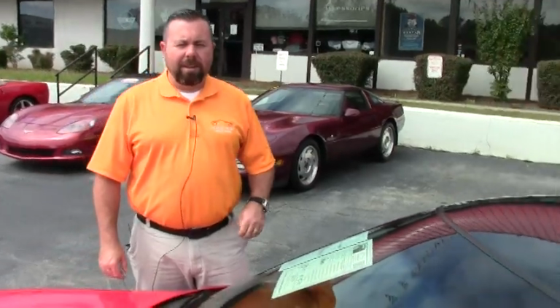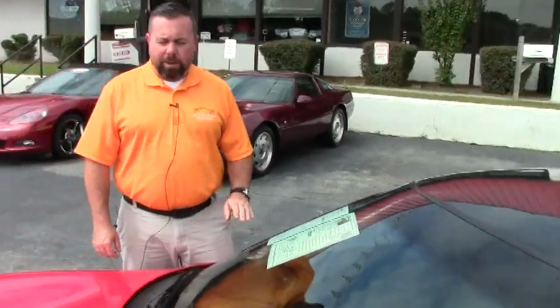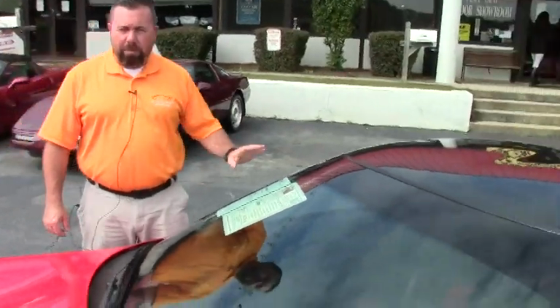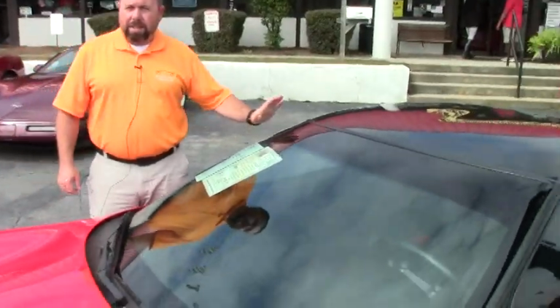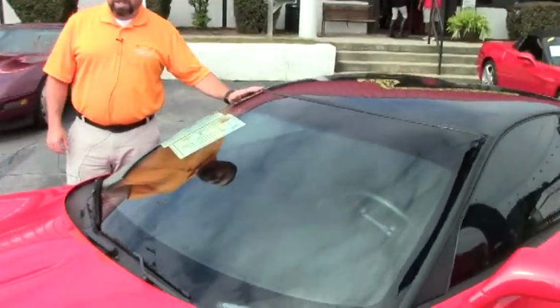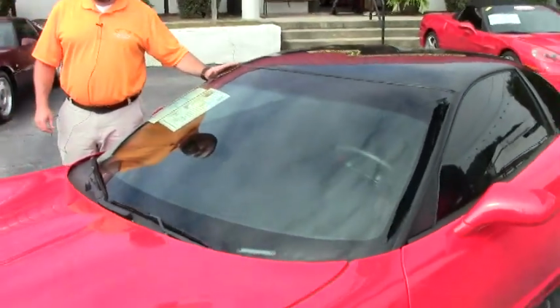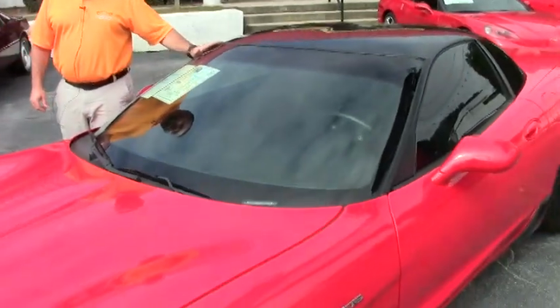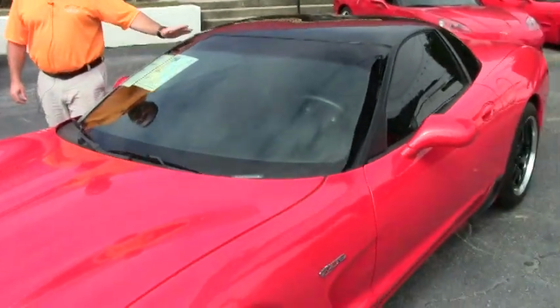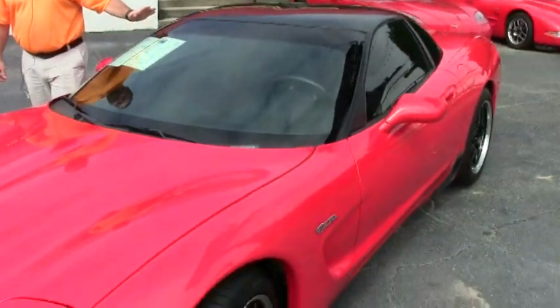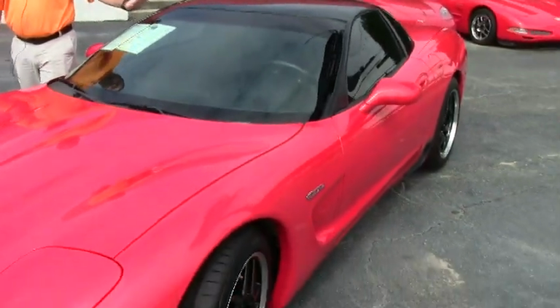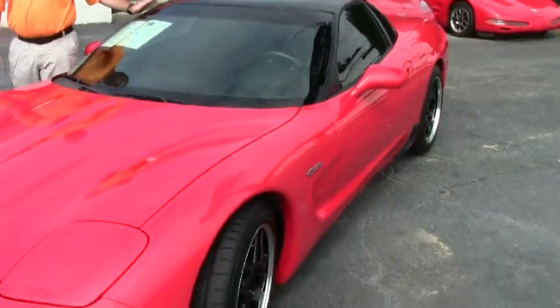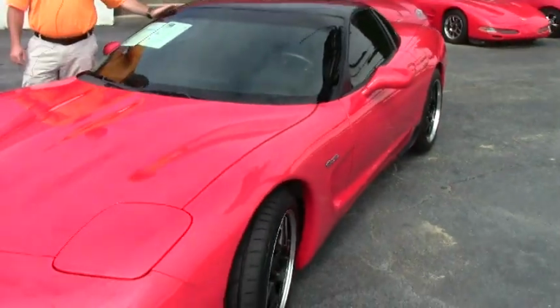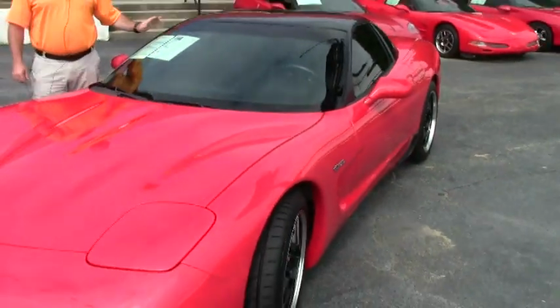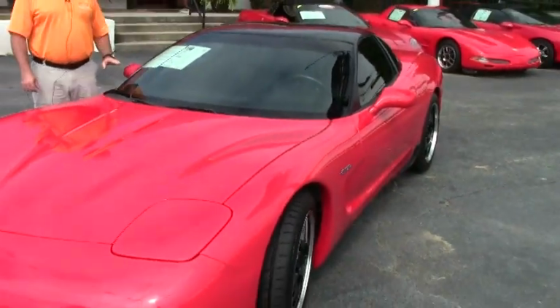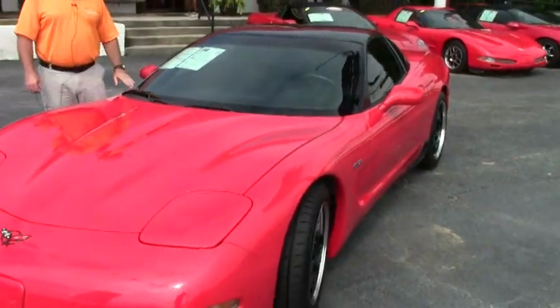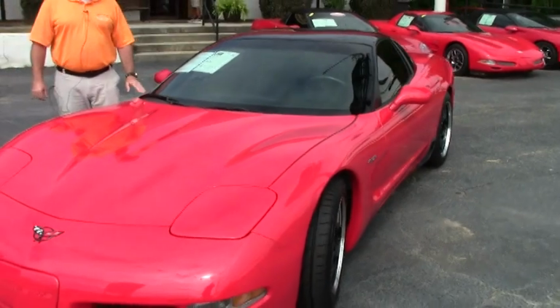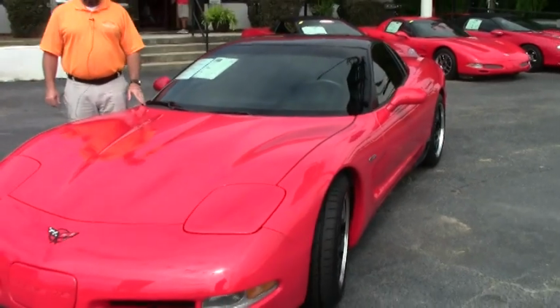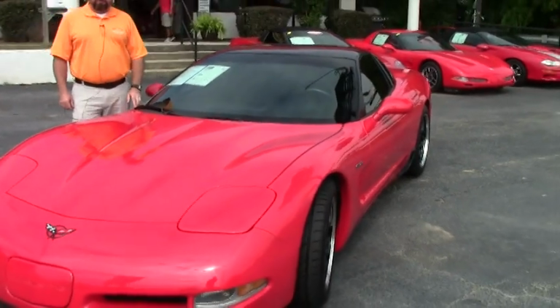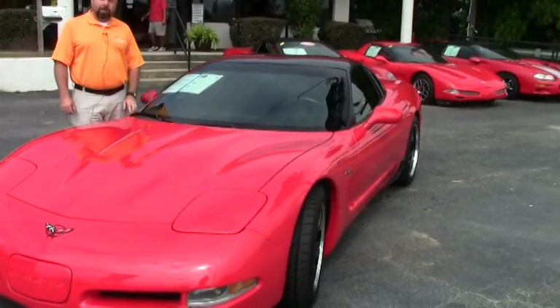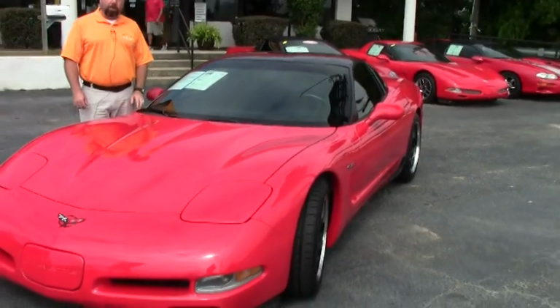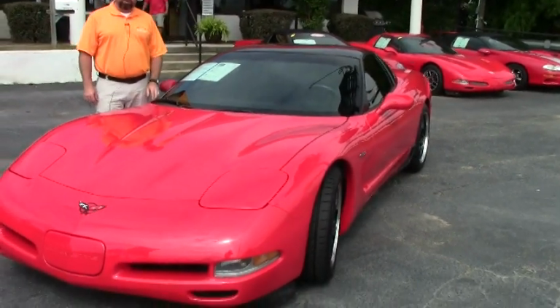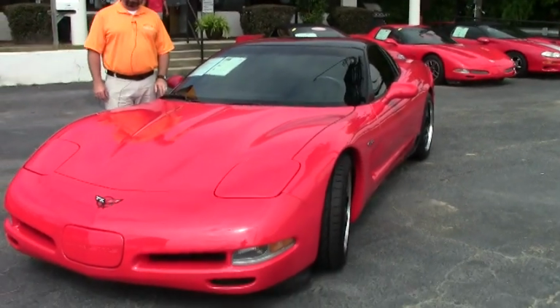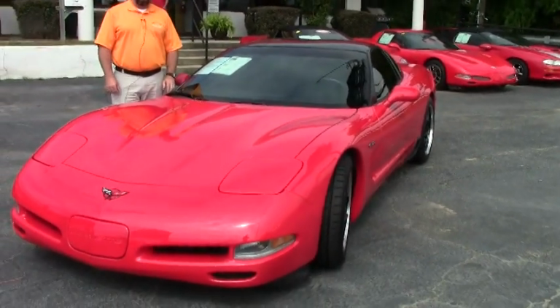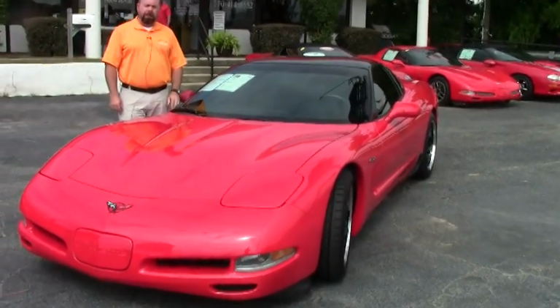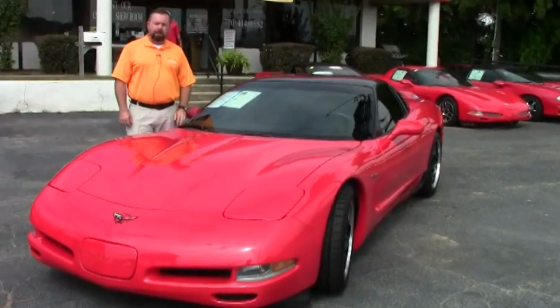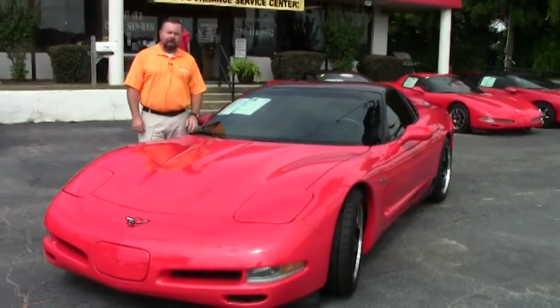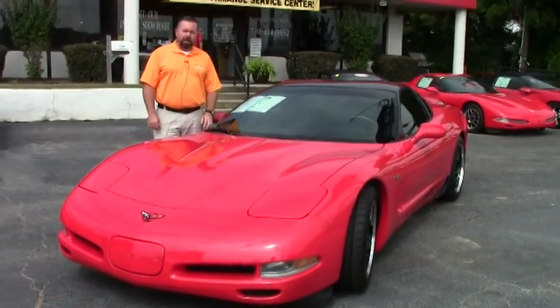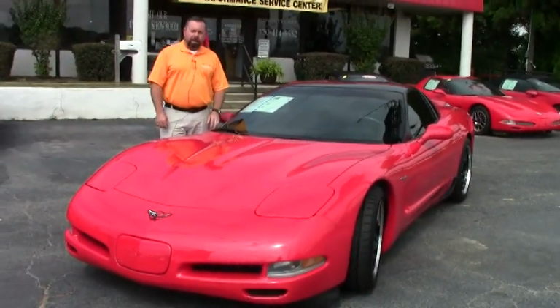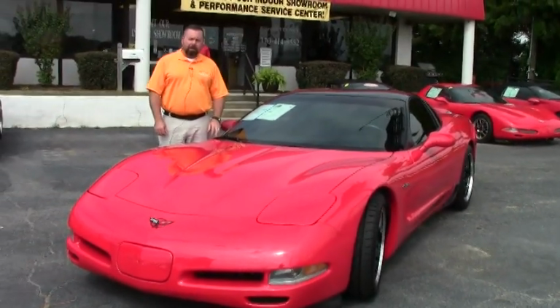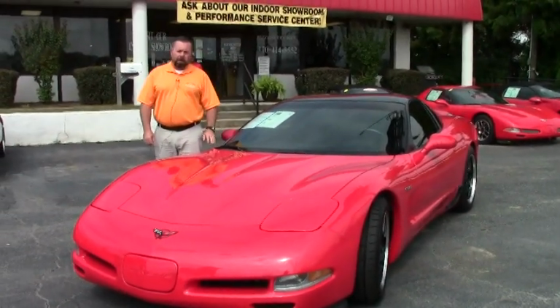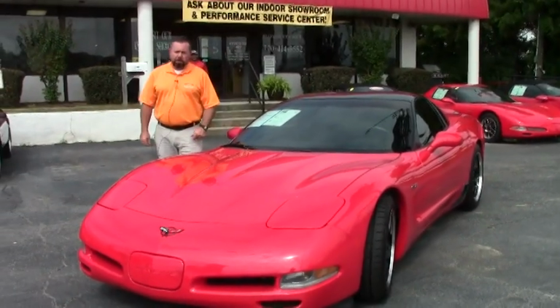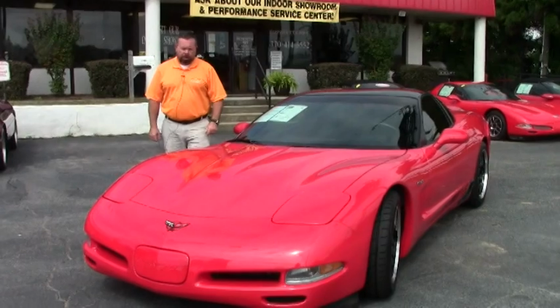Hey Corvette fans, it's Keith at Buy A Vet and I've got a nice one for you today. This is a 1999 Fixed Roof Coupe or FRC. This car is special.